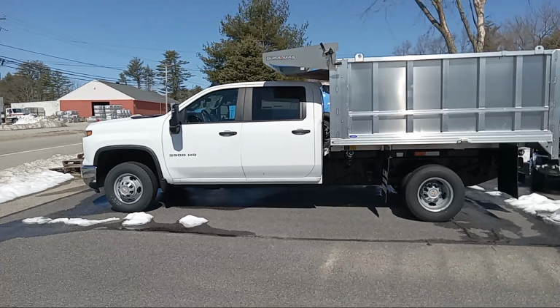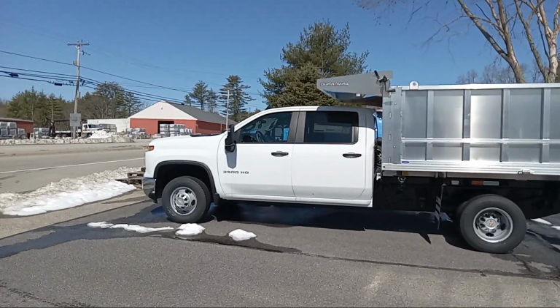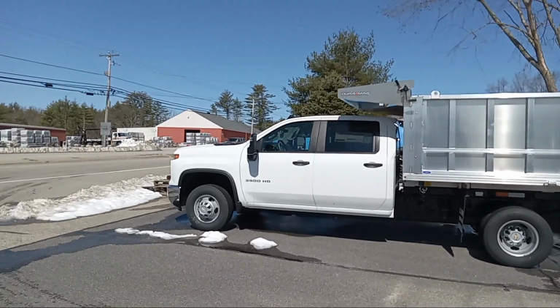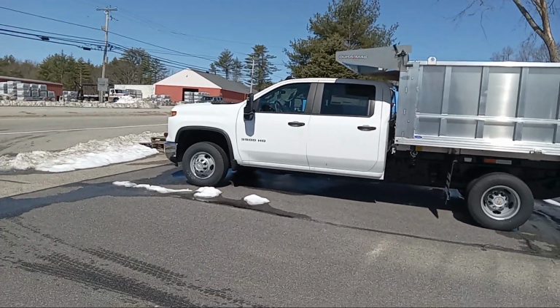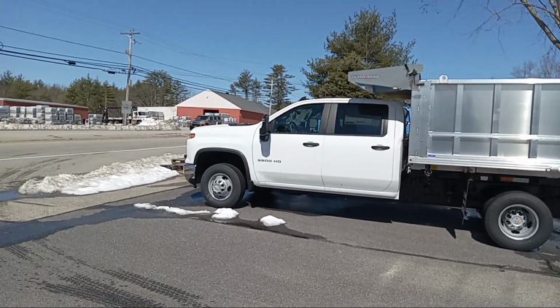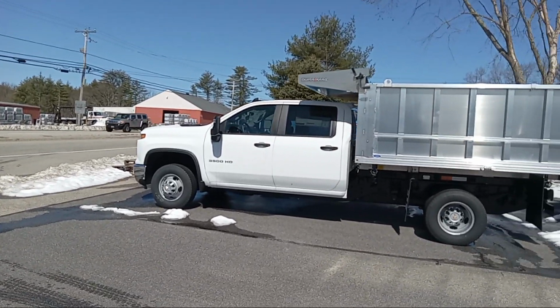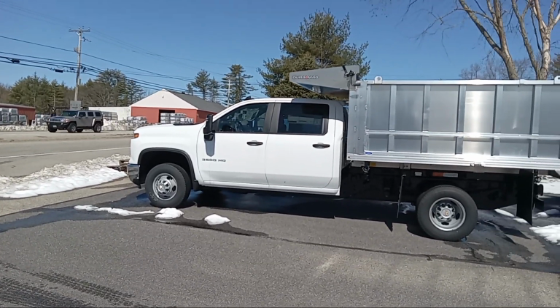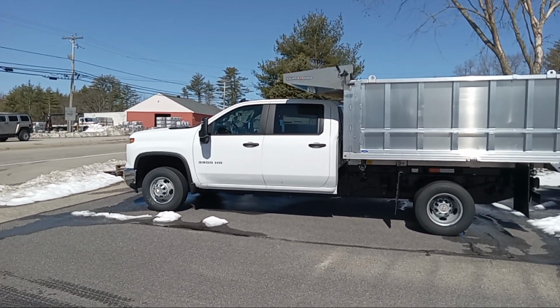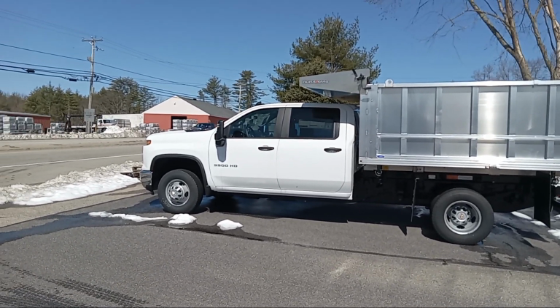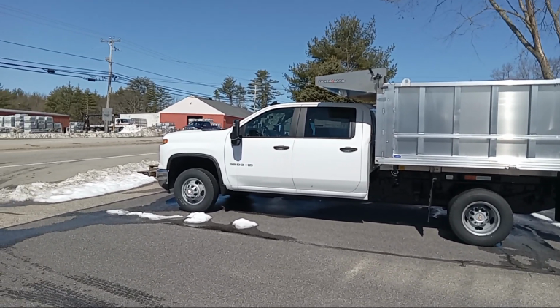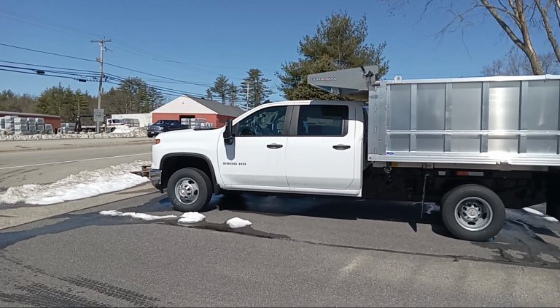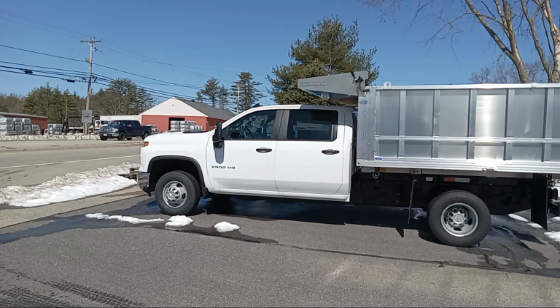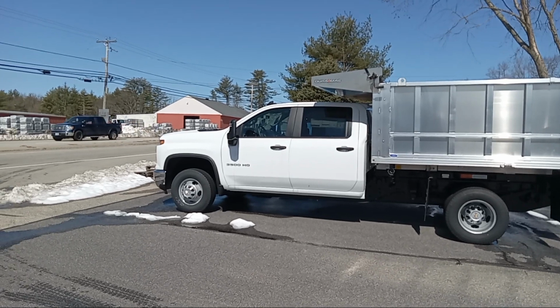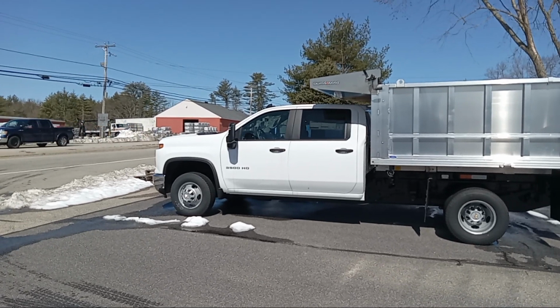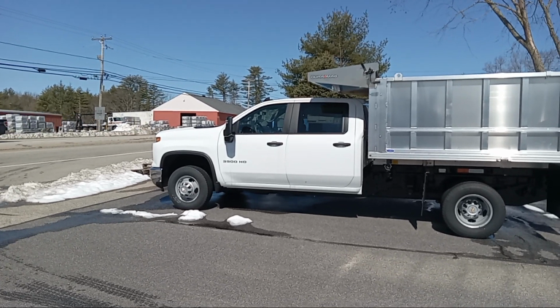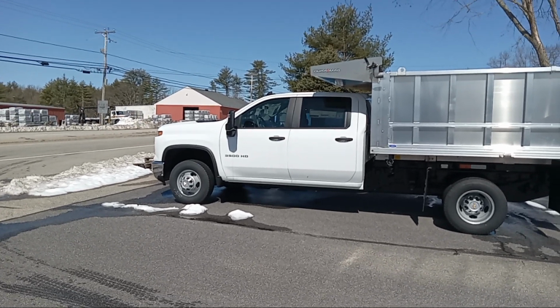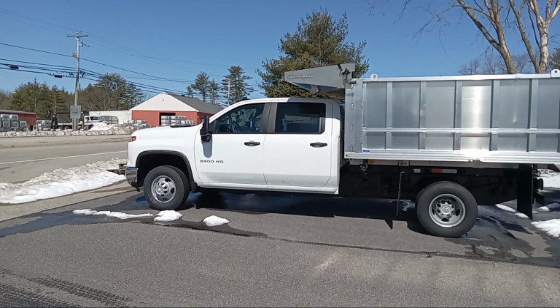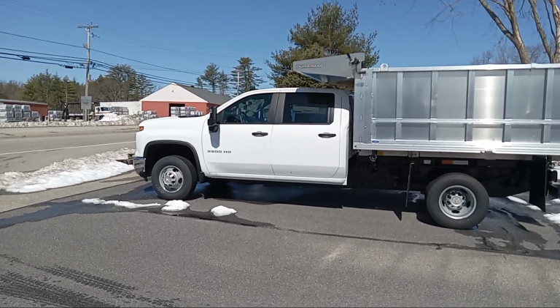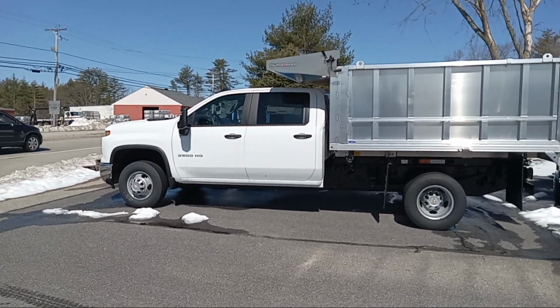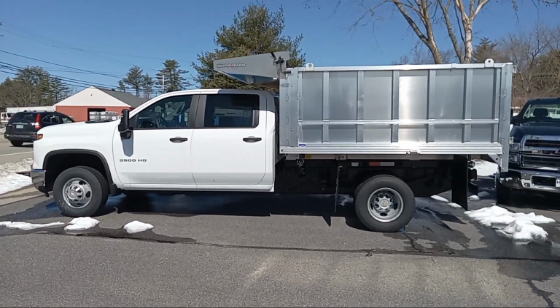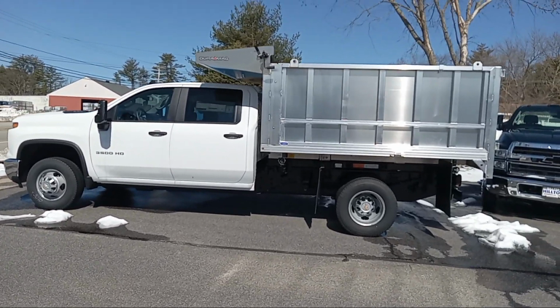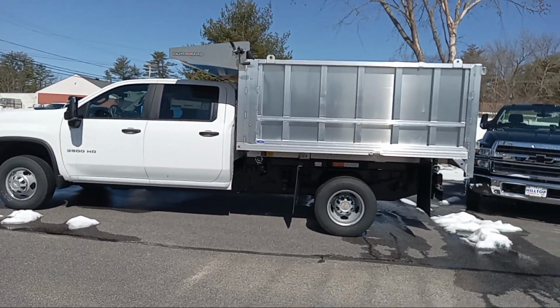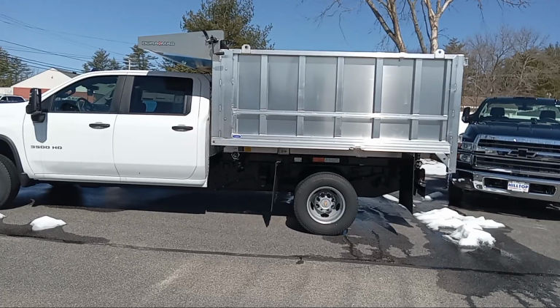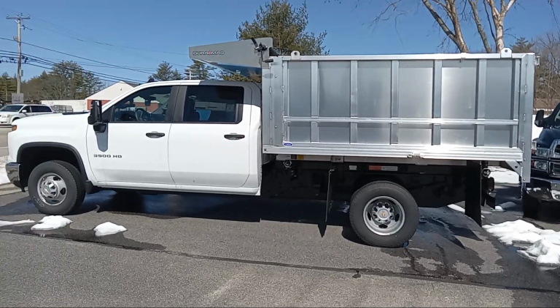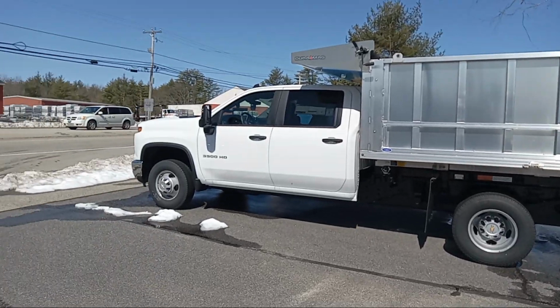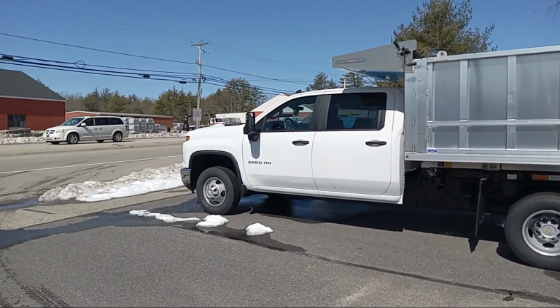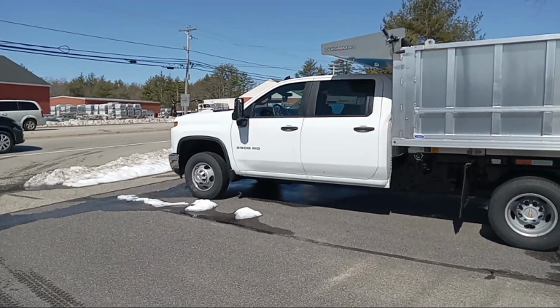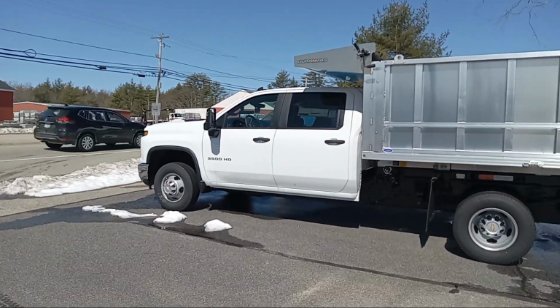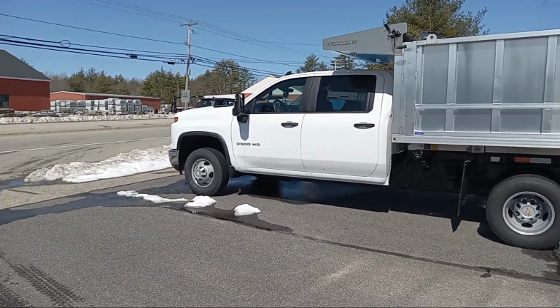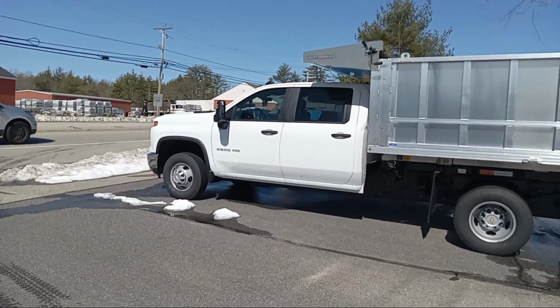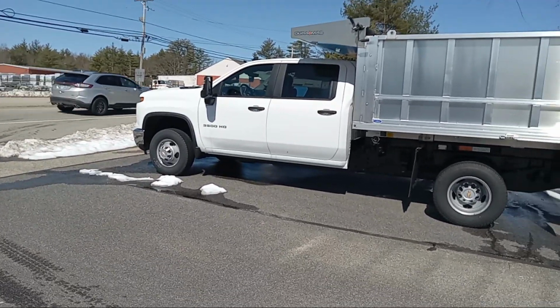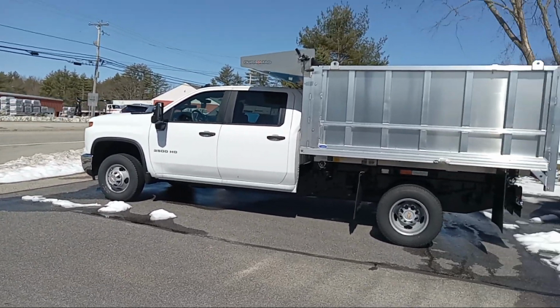Good morning, New England and beyond. Mike Duquette here at Ron Carver's Hilltop Chevy in Summers, New Hampshire. With it being such beautiful weather, I figured I'd make a second video today. I want to show you contractors out there looking for — especially landscapers — looking for some crew cab dump bodies.